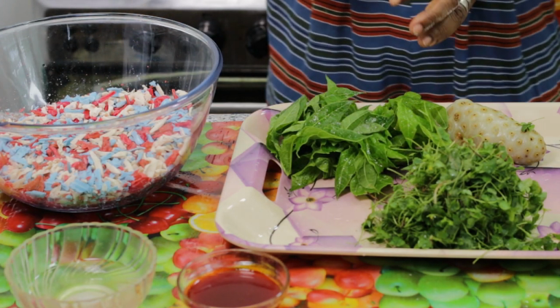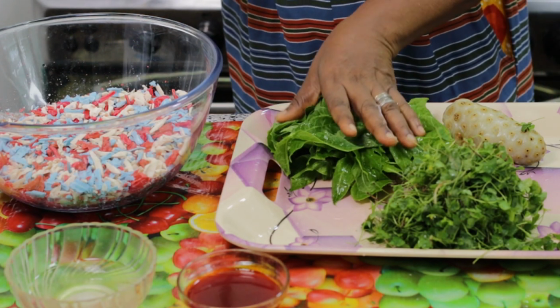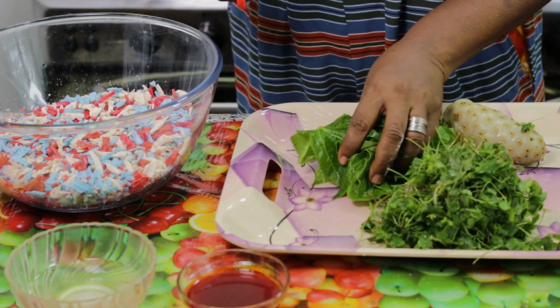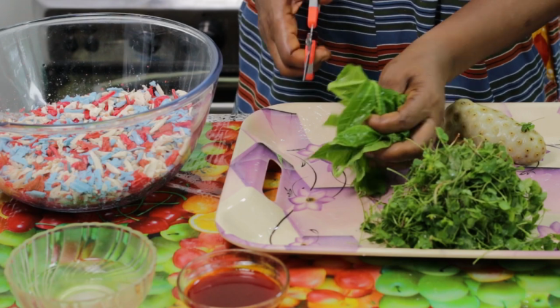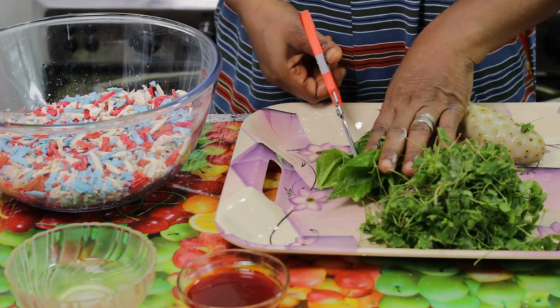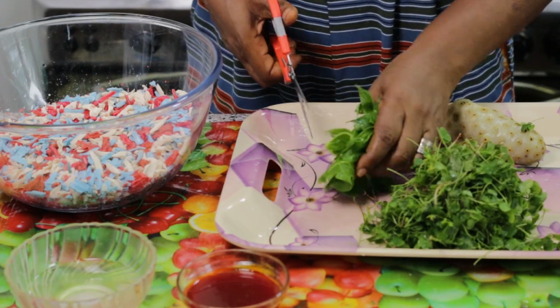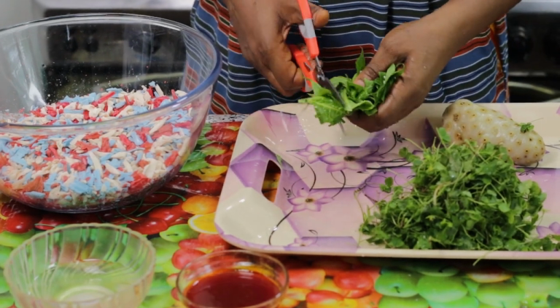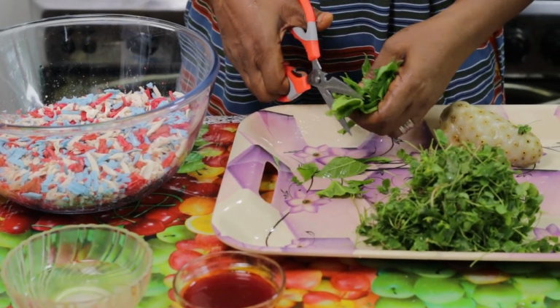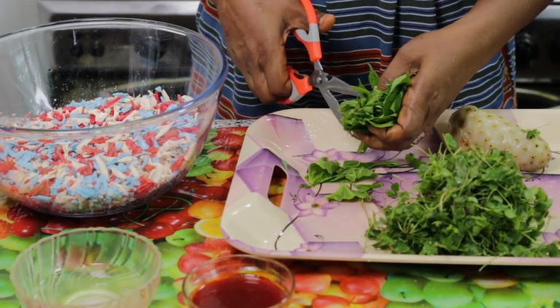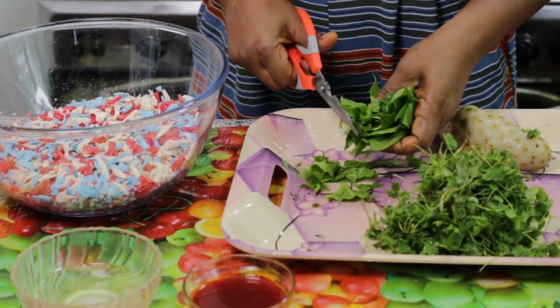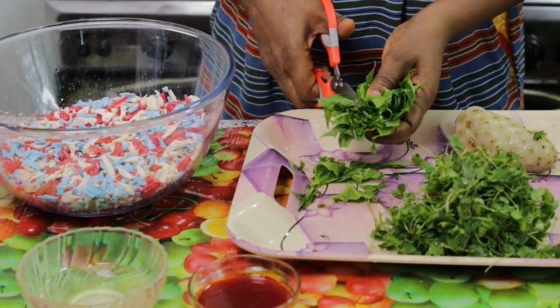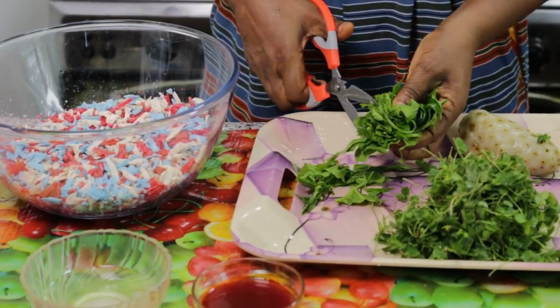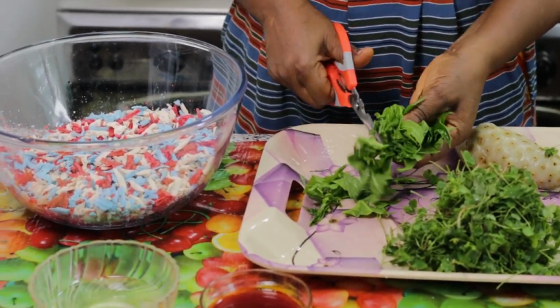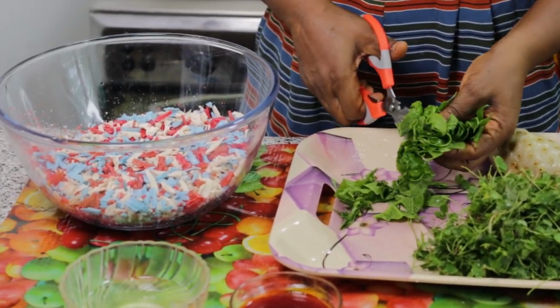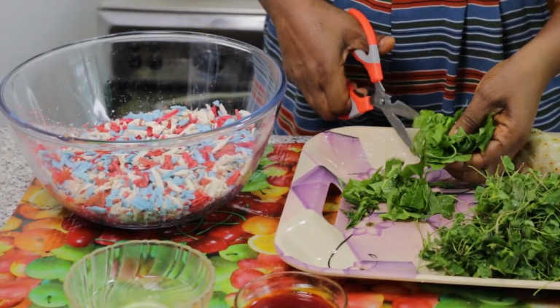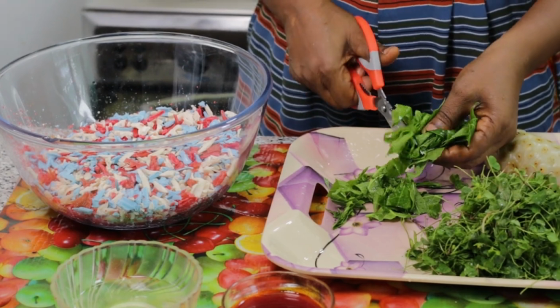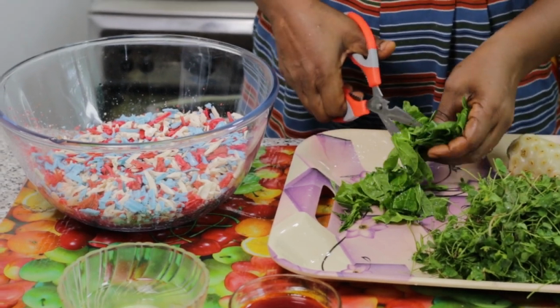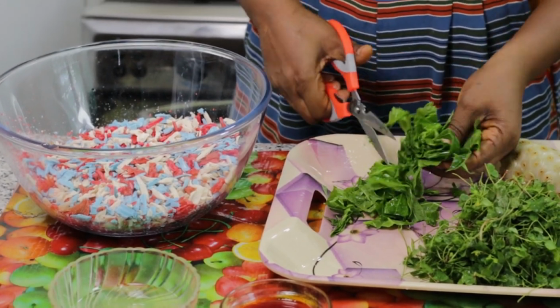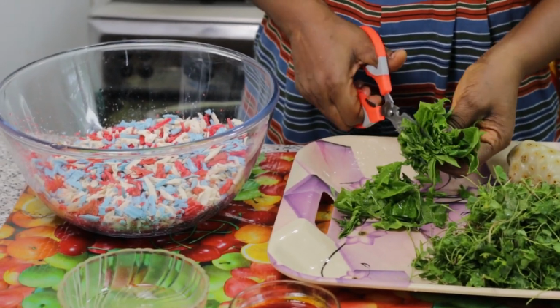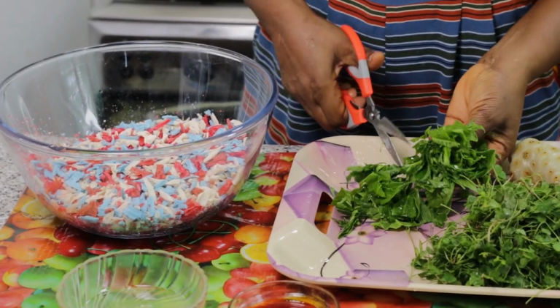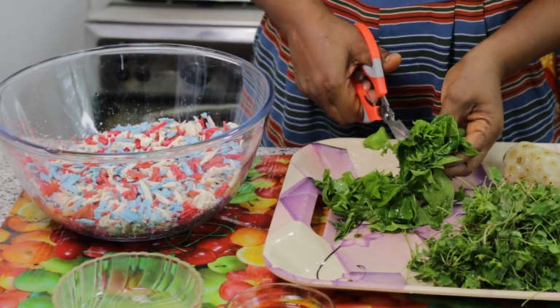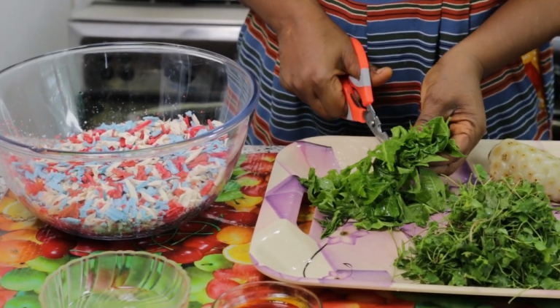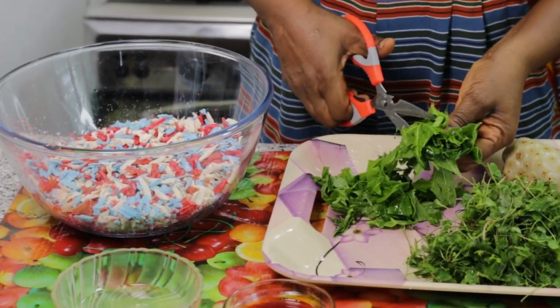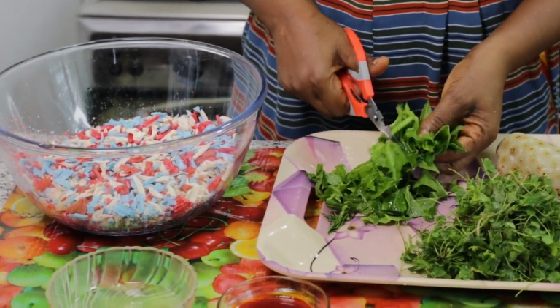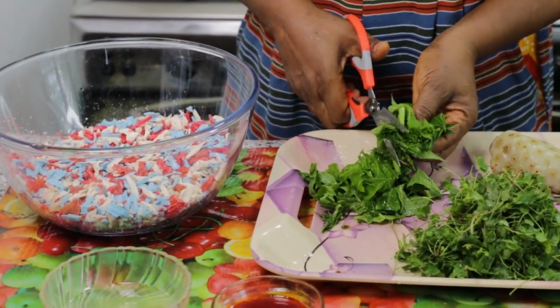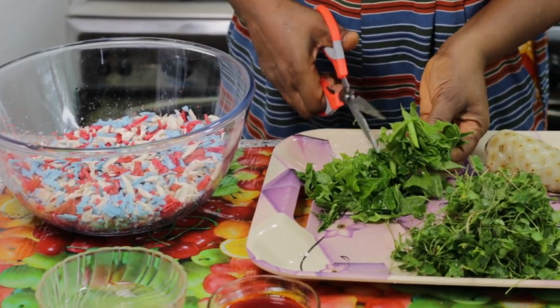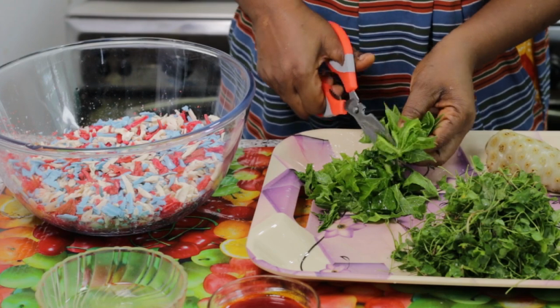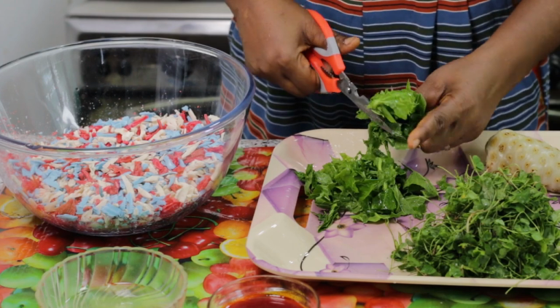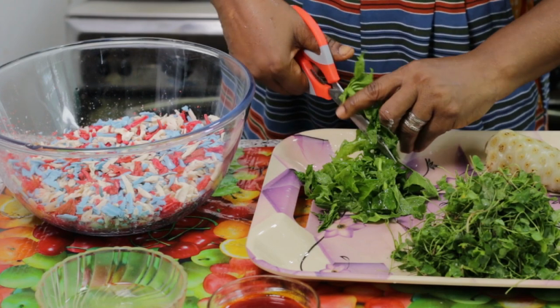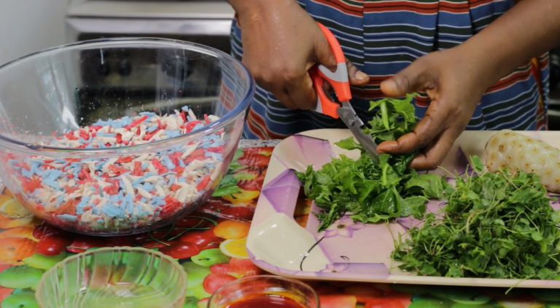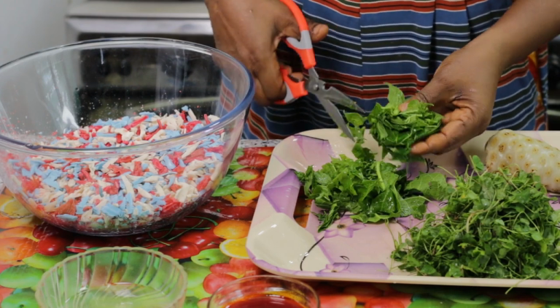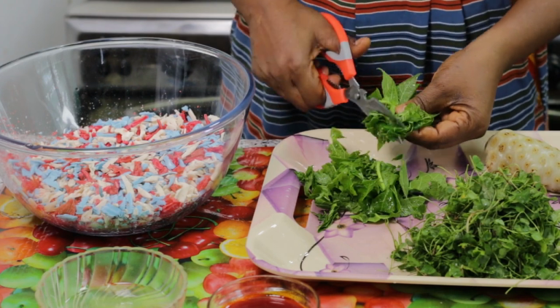All you need to do is cut the noni into pieces so that we can blend it well. You cut it, and then we're going to blend it with a little water.